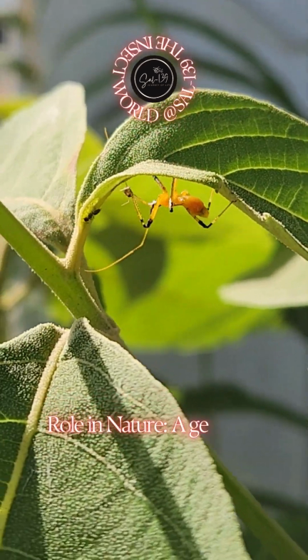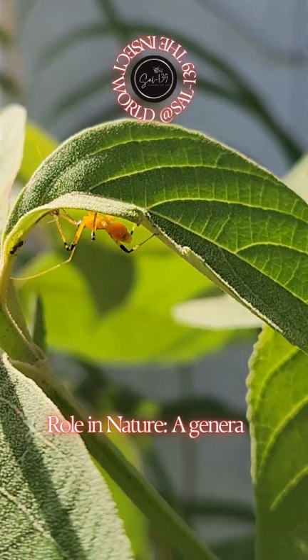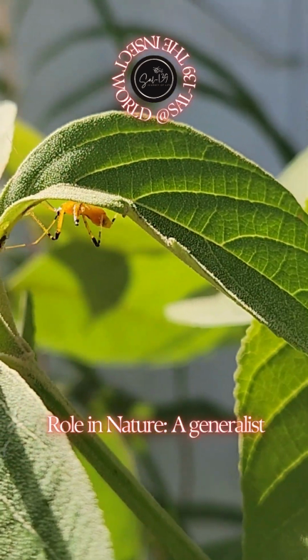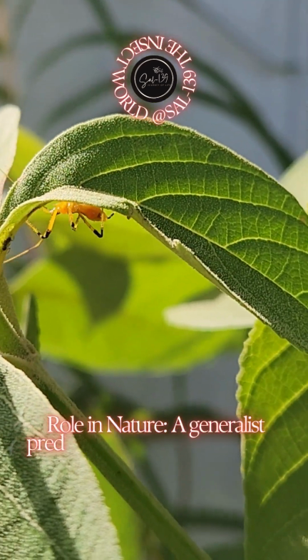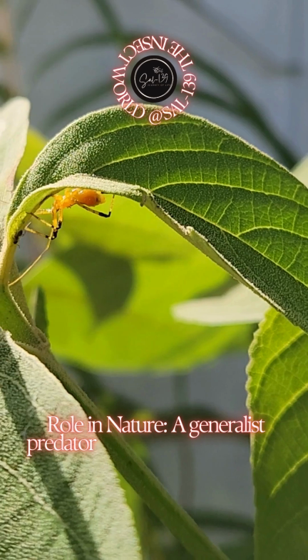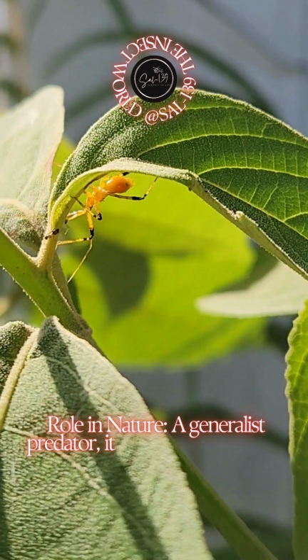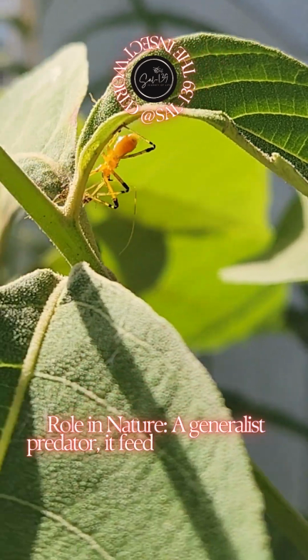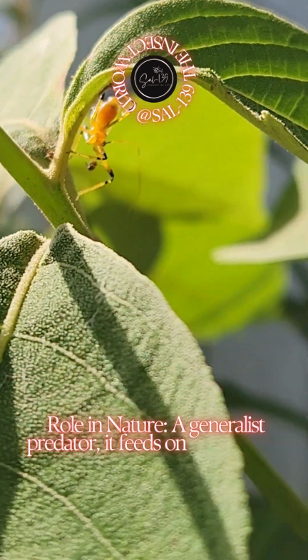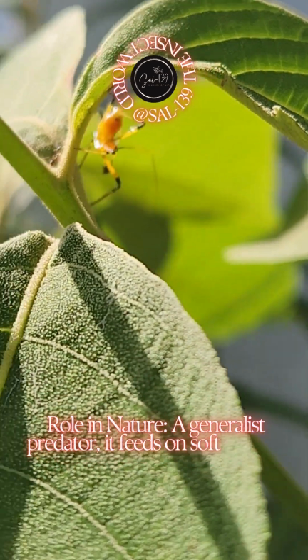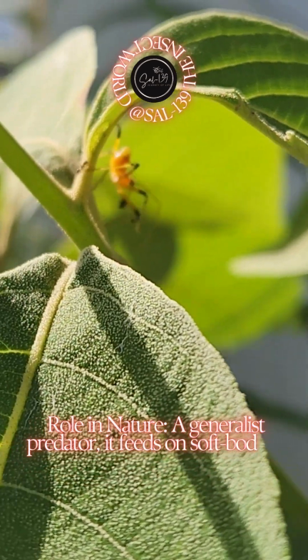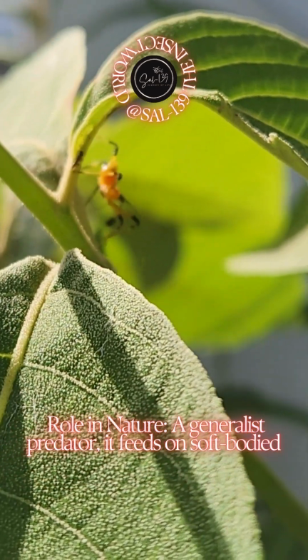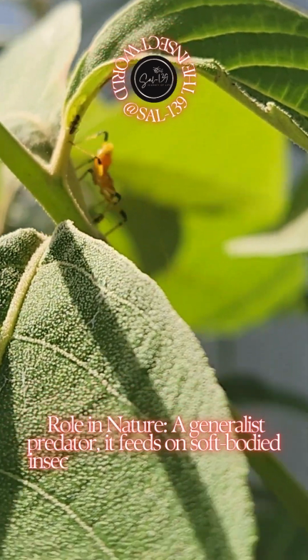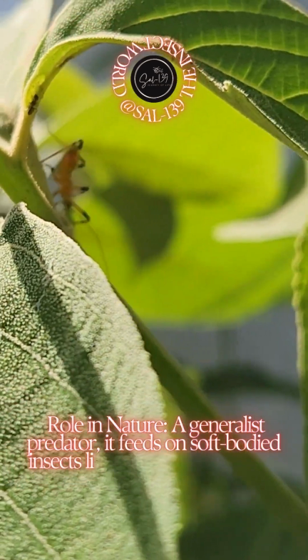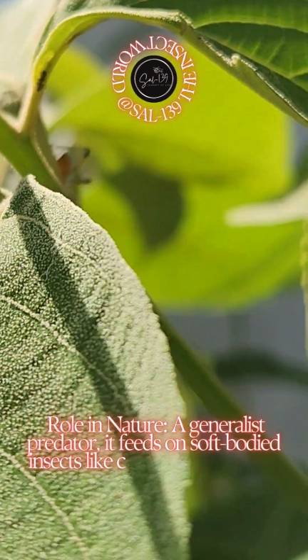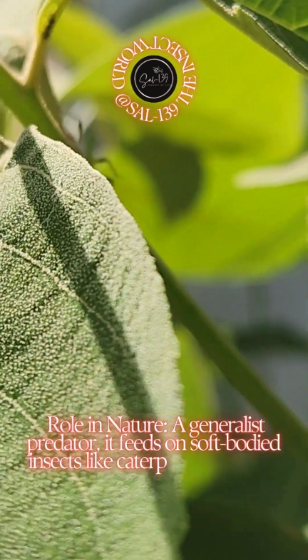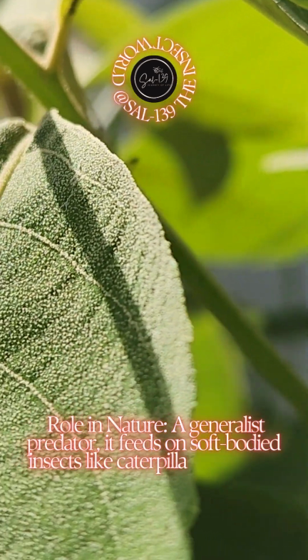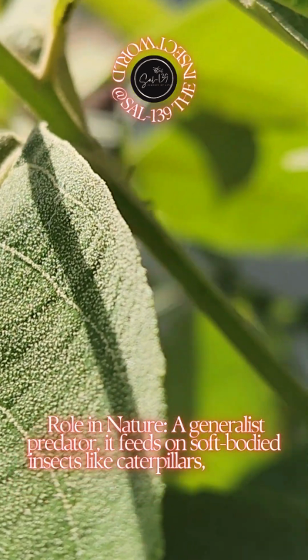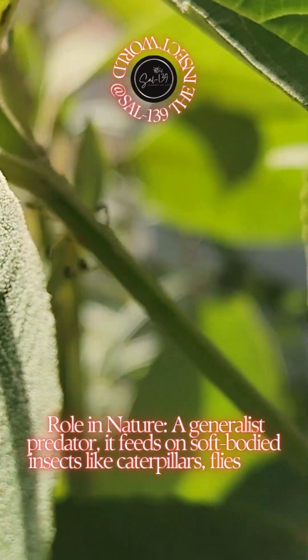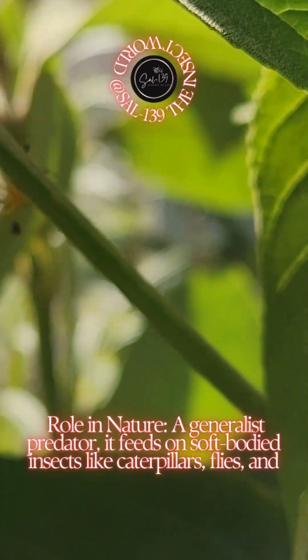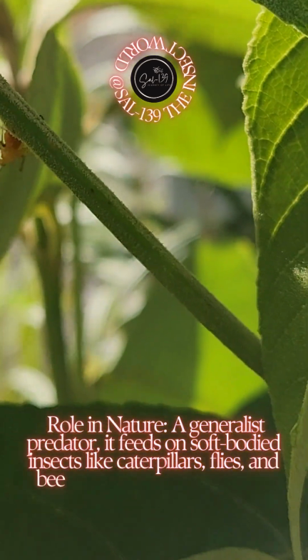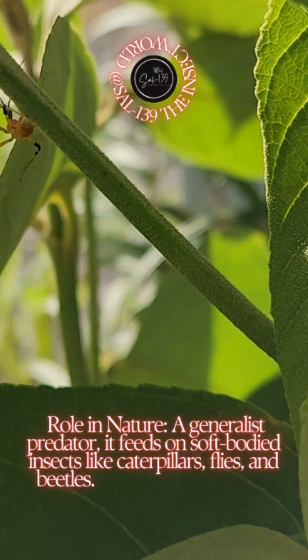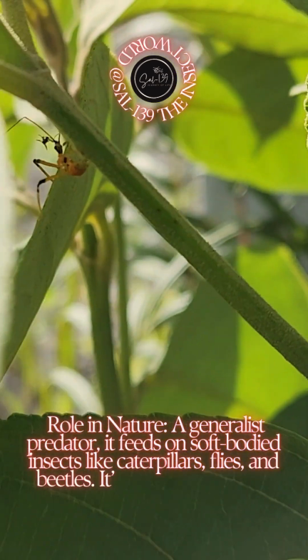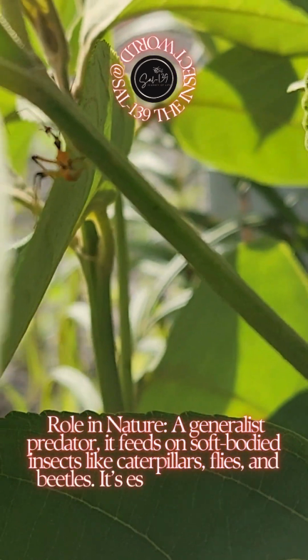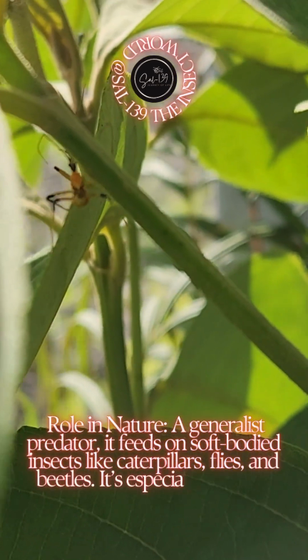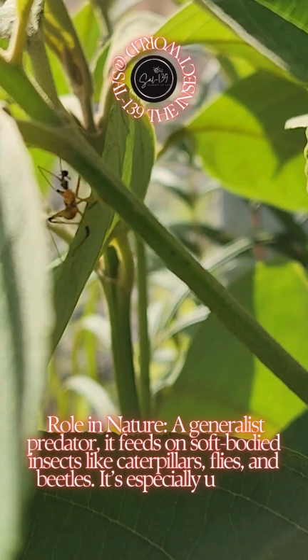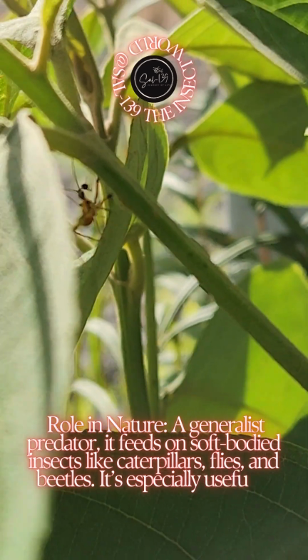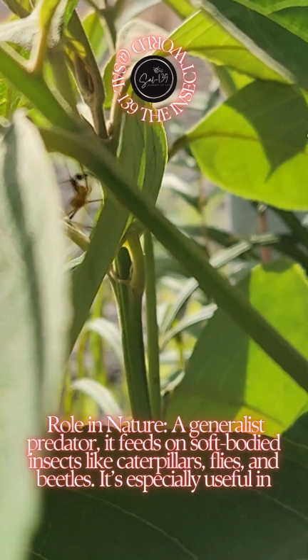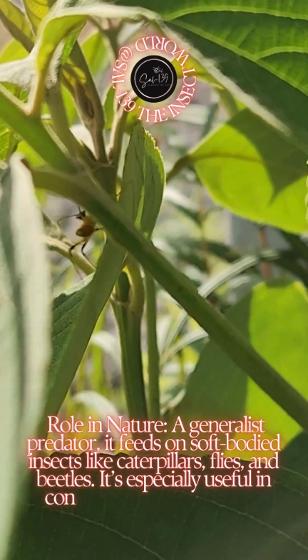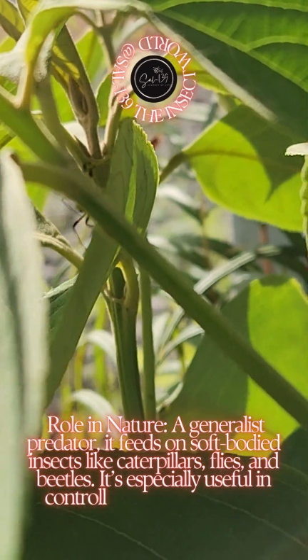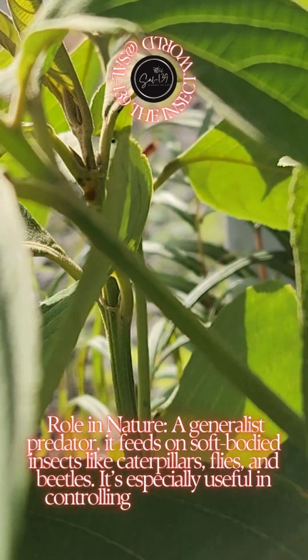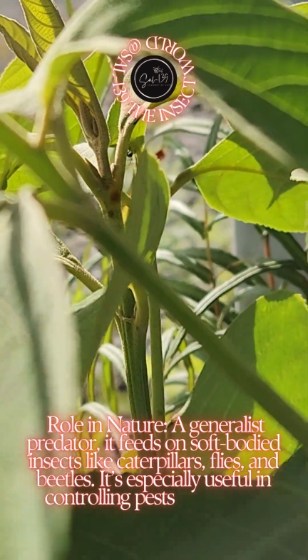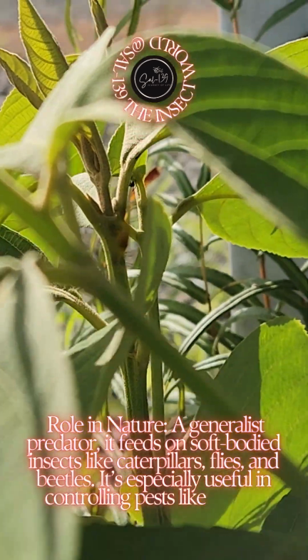Role in nature: a generalist predator, it feeds on soft-bodied insects like caterpillars, flies, and beetles. It's especially useful in controlling pests like the fall army worm in cornfields.